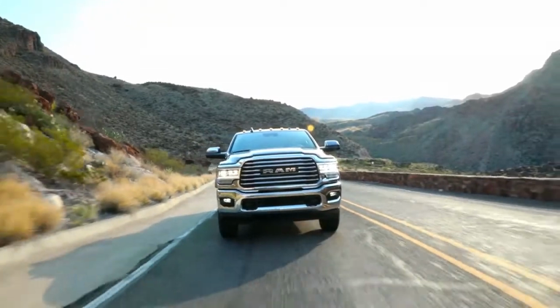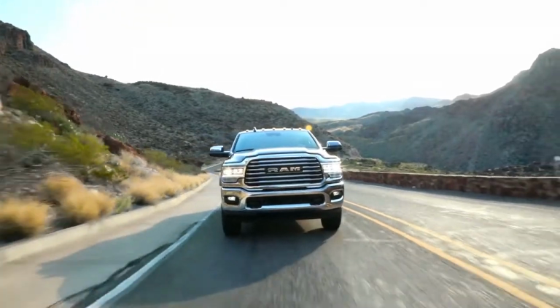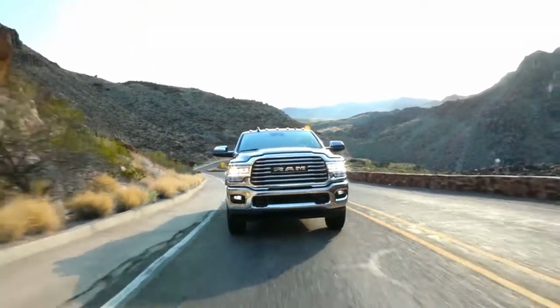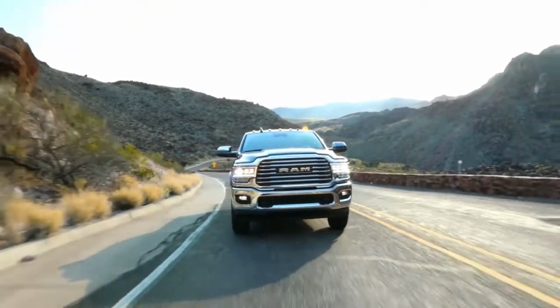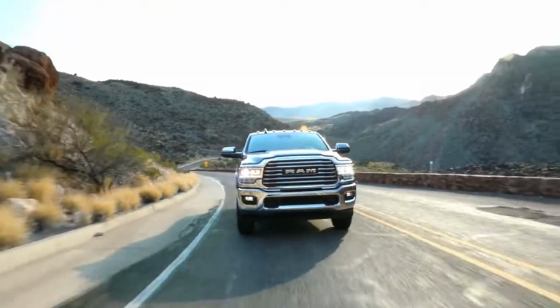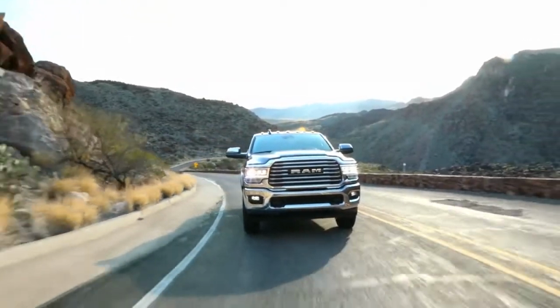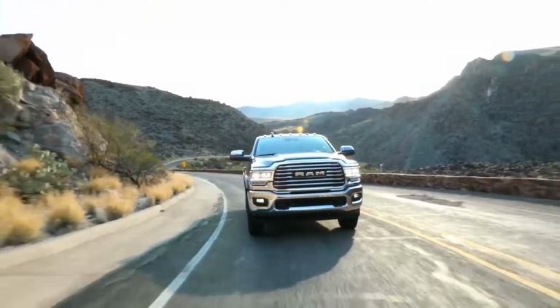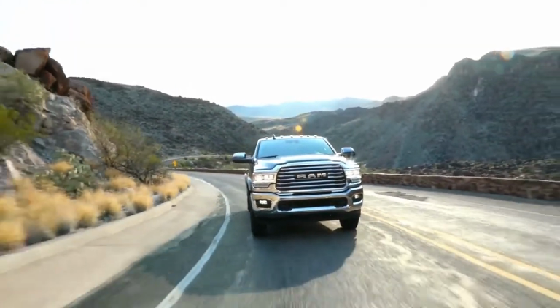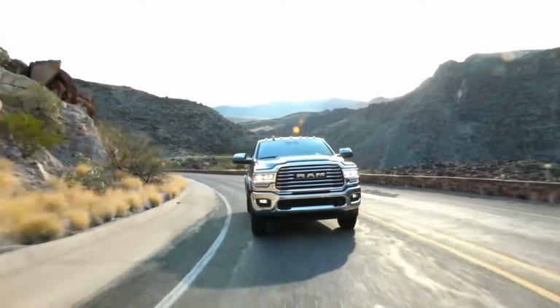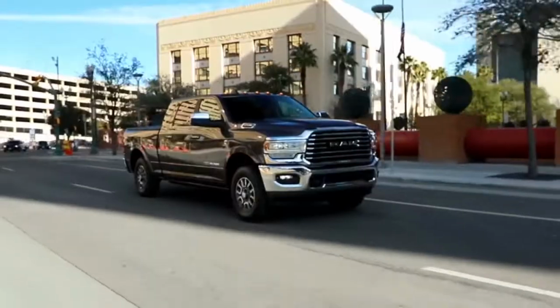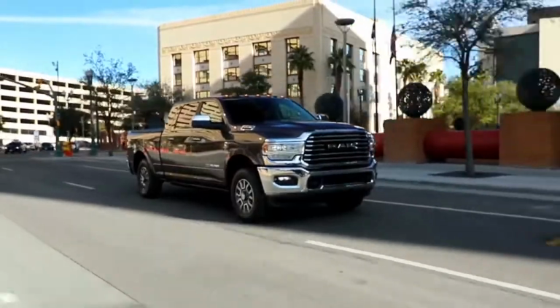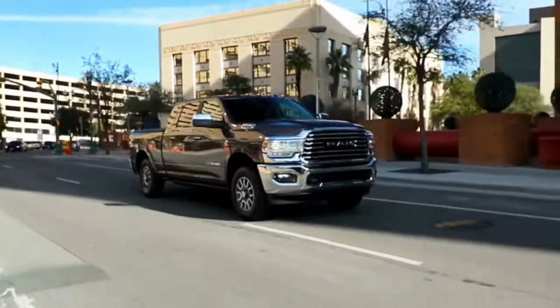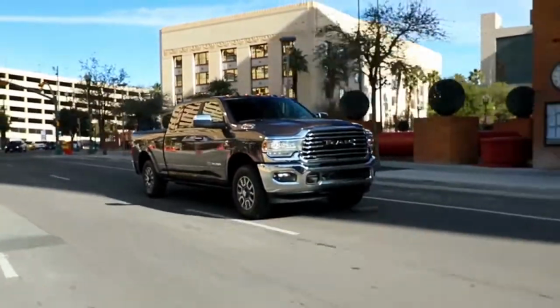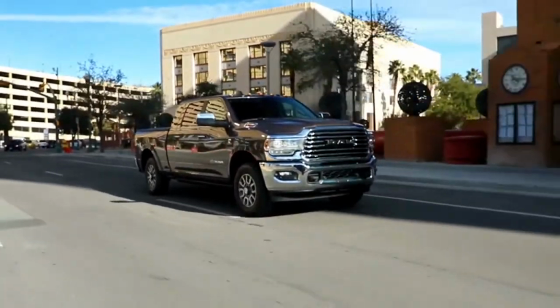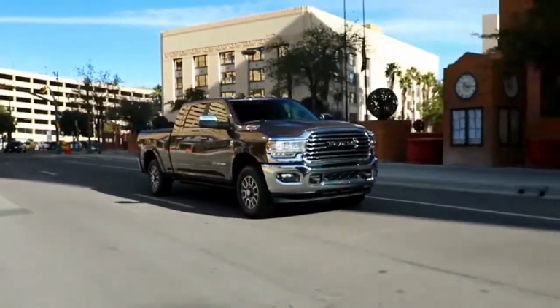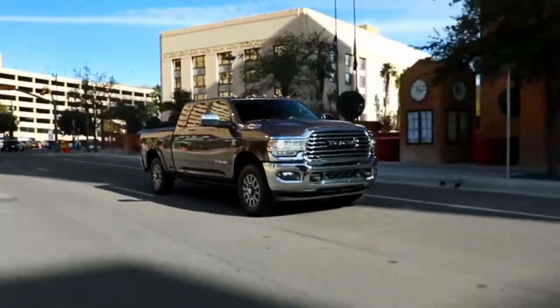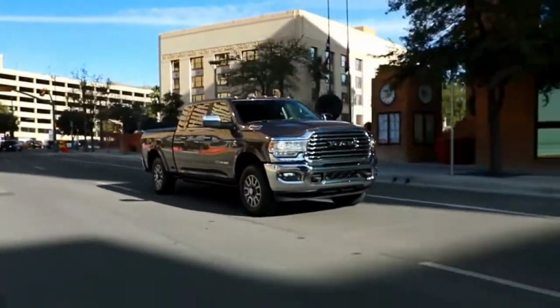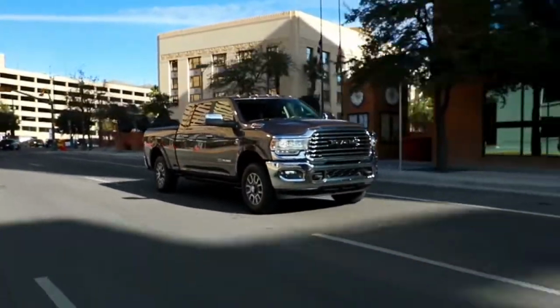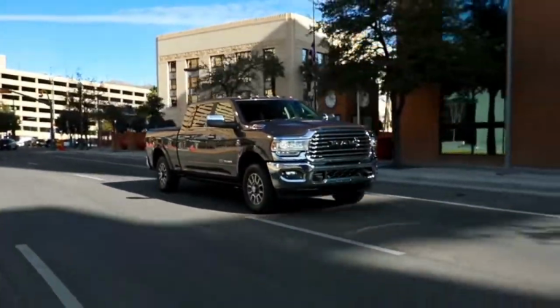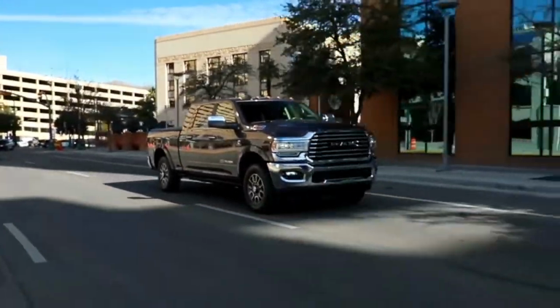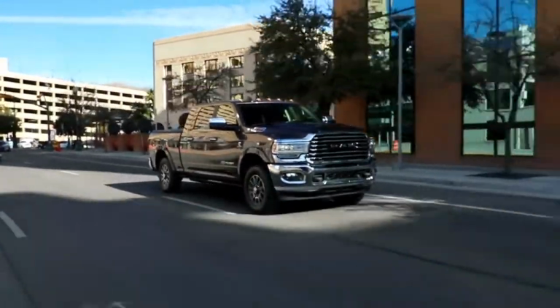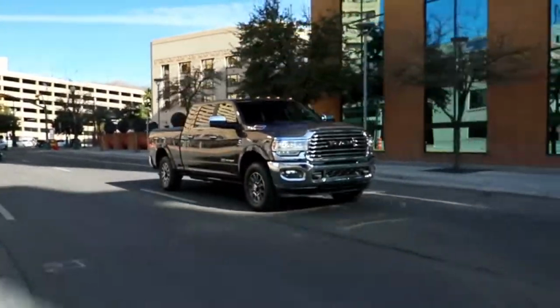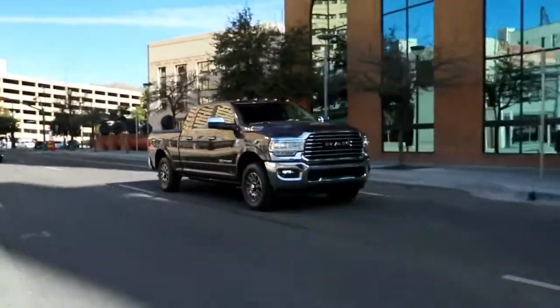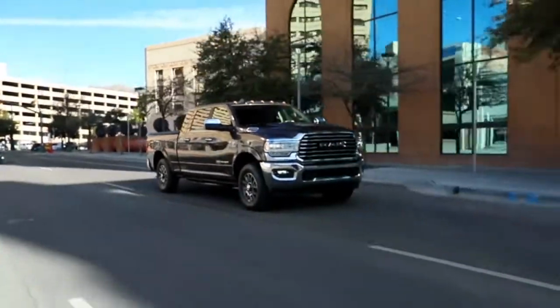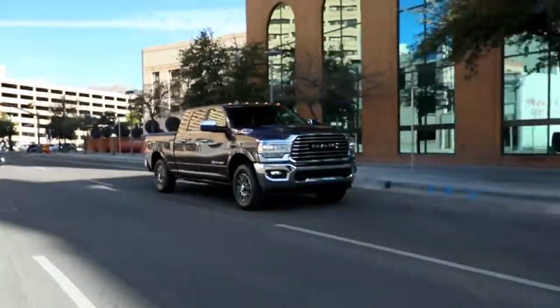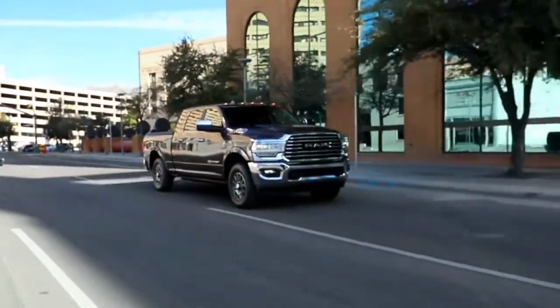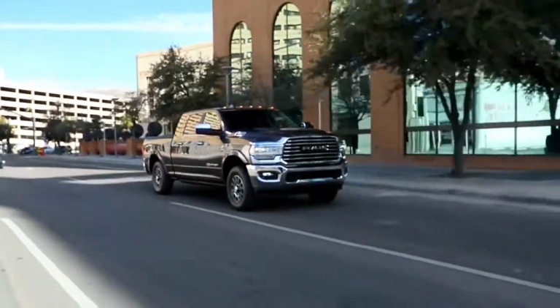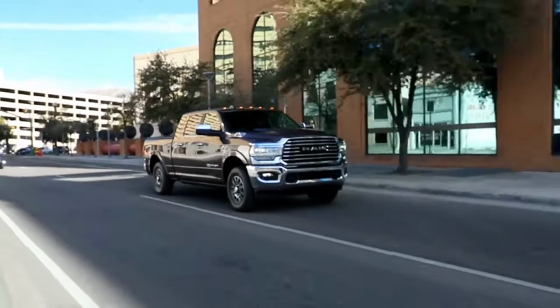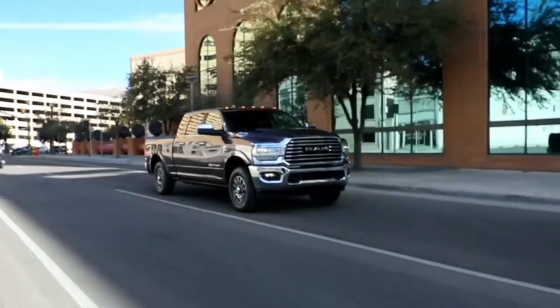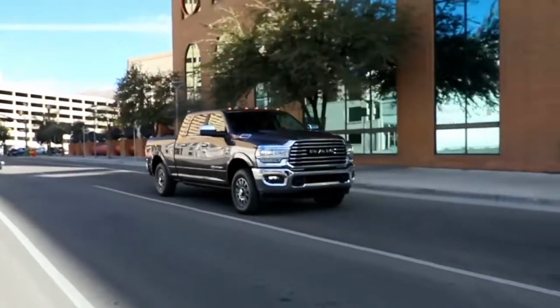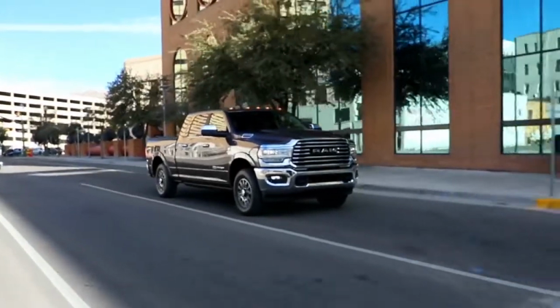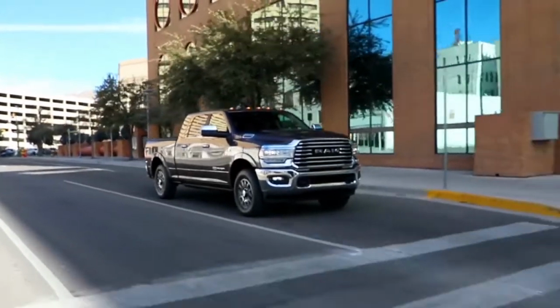And with electronic stability control standard on all Ram 2500 trucks, your trailer and truck work together as one heavy-duty hauling machine.